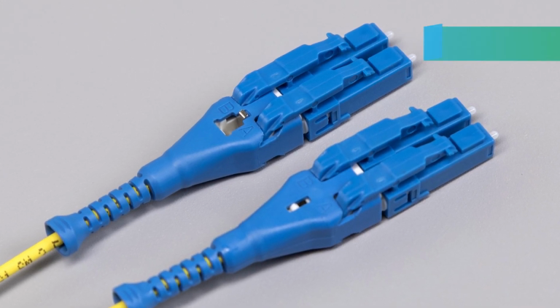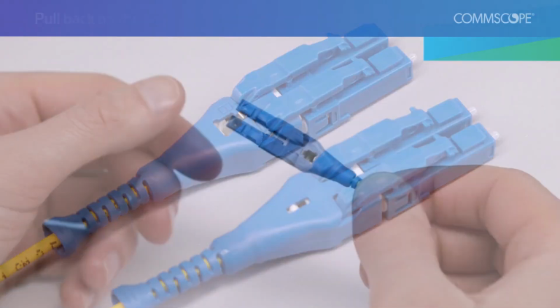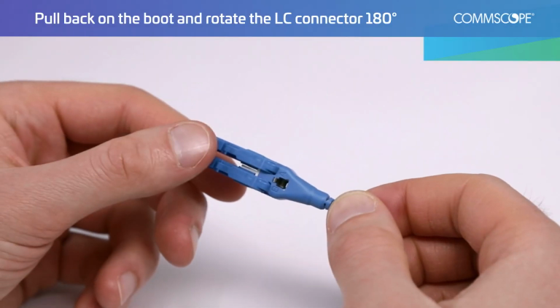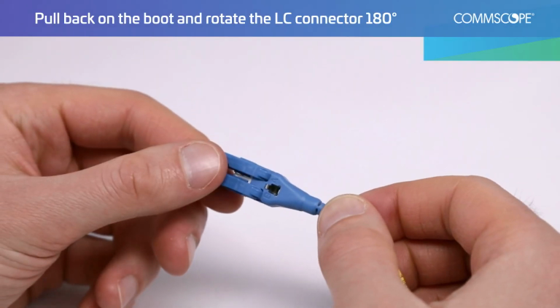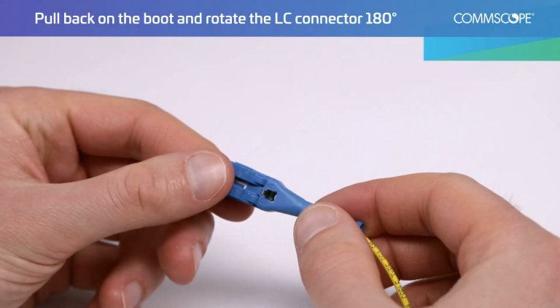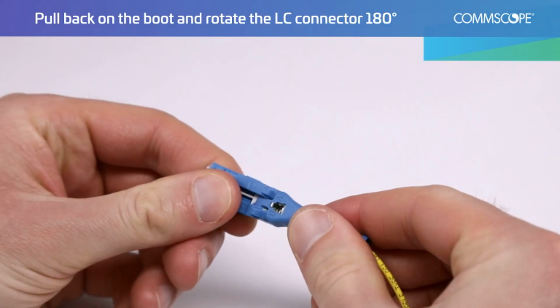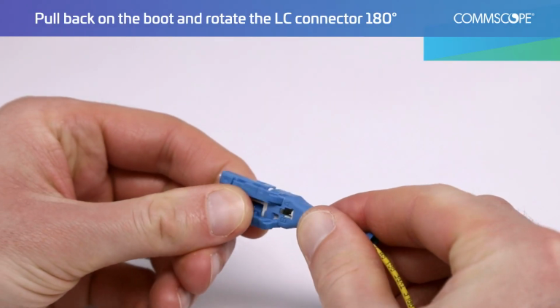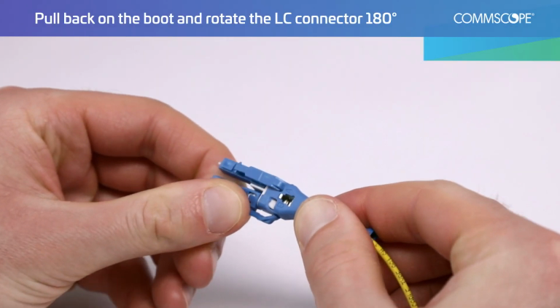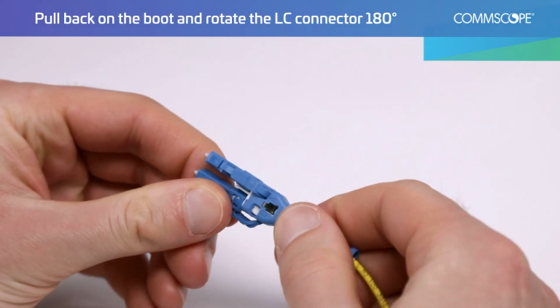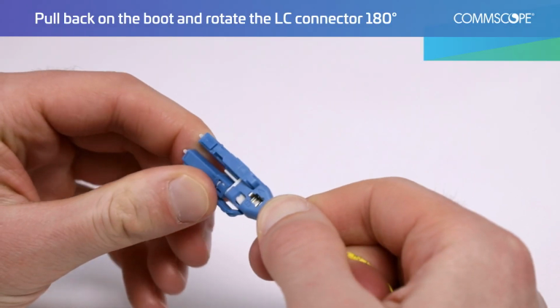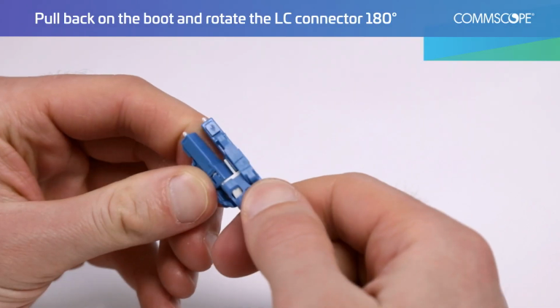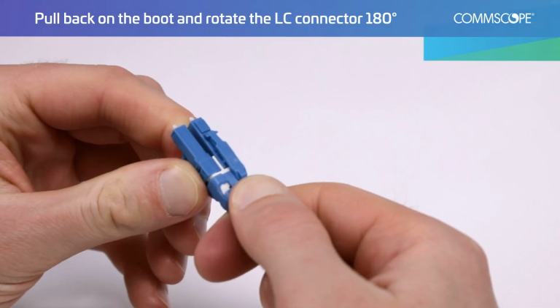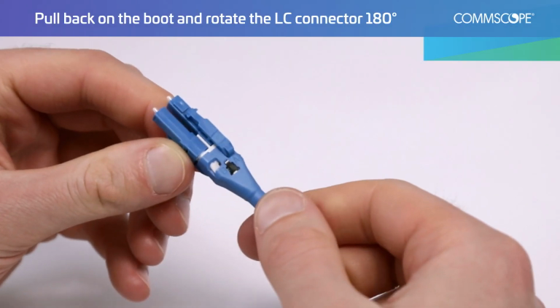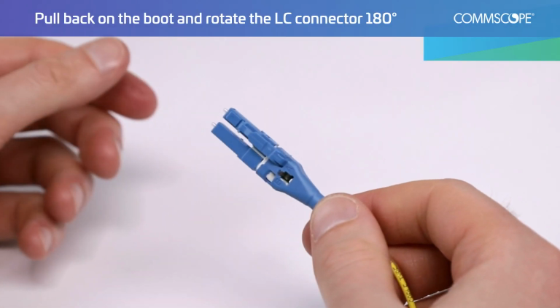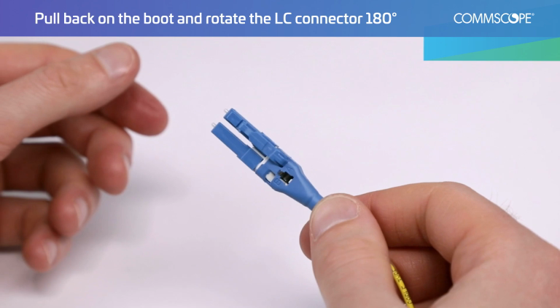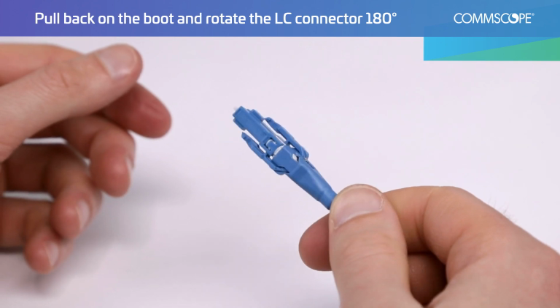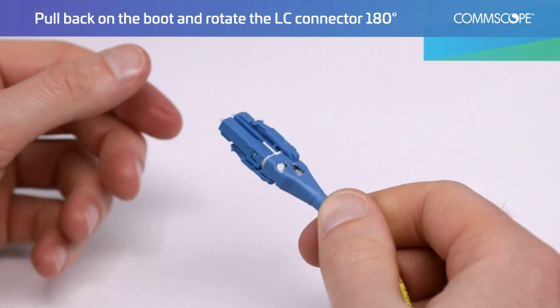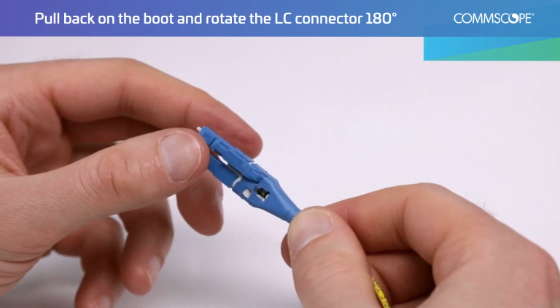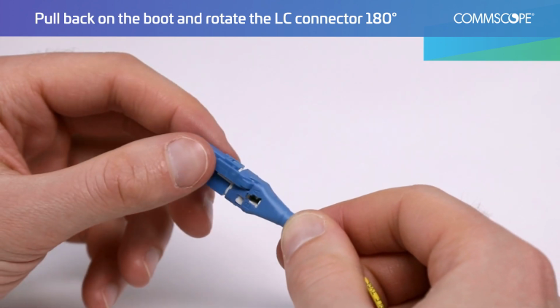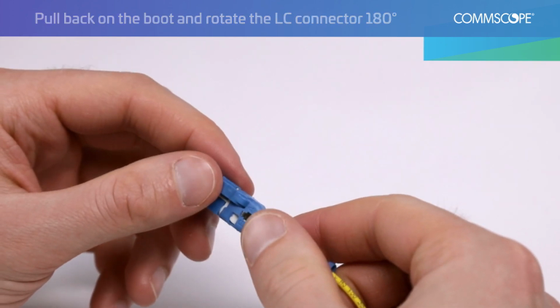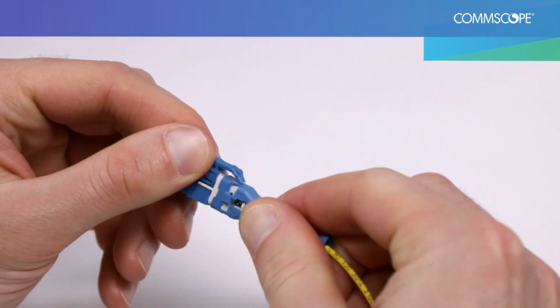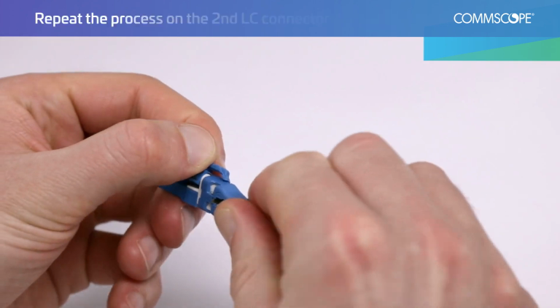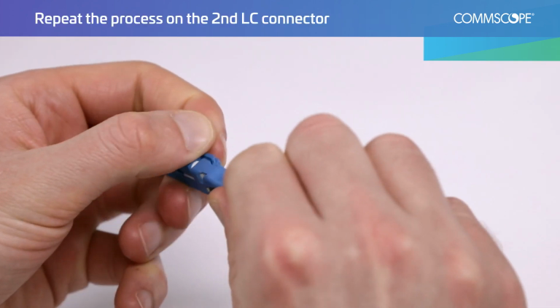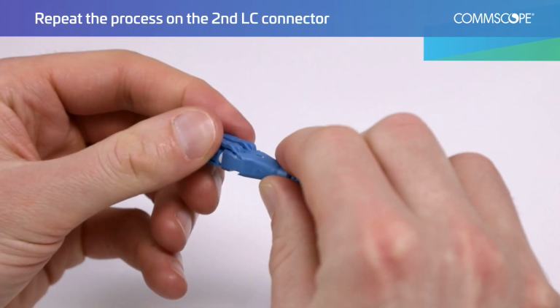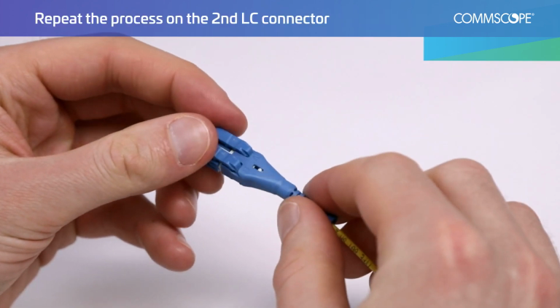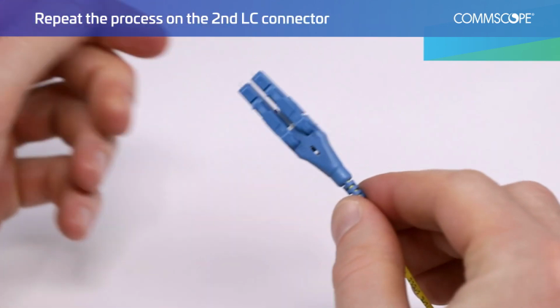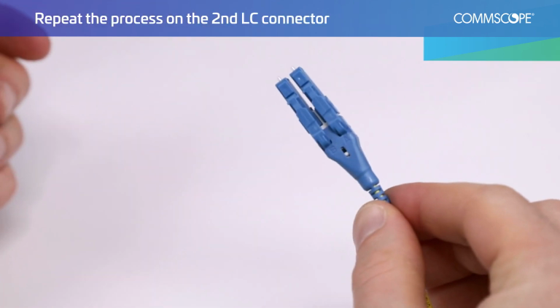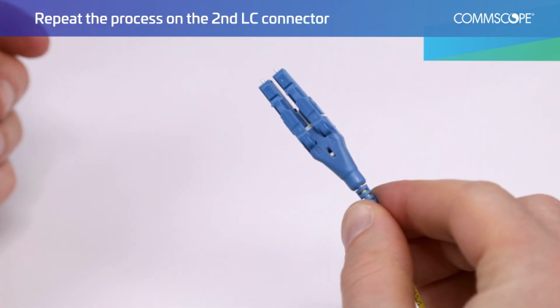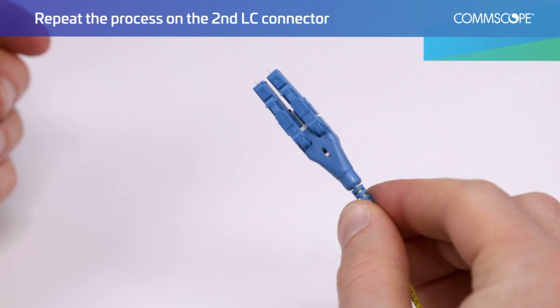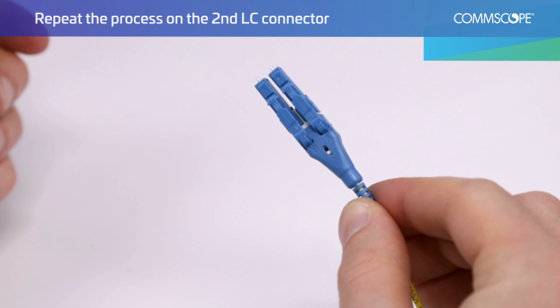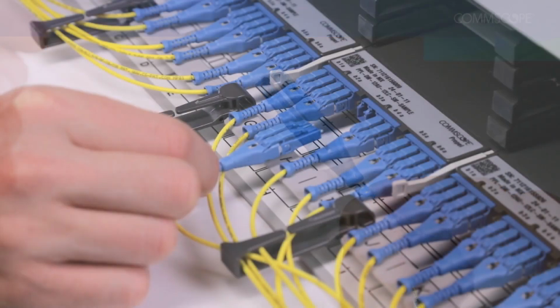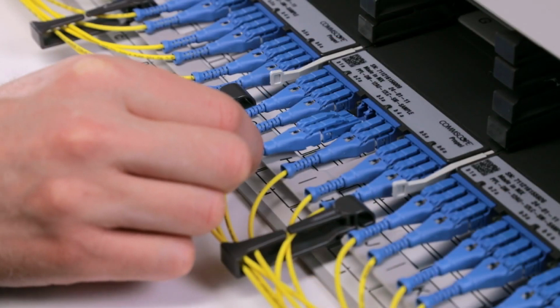Just pull back on the boot and rotate the LC connector 180 degrees. The ferrule stays stationary, allowing for a consistent connection. Repeat the process on the second LC connector and insert the connector into the module.